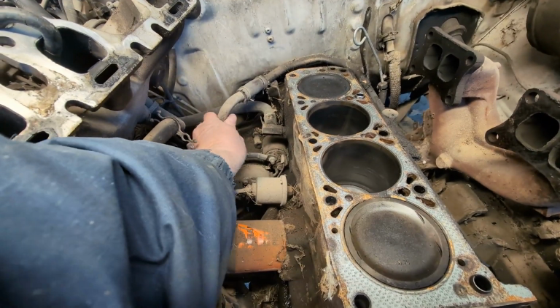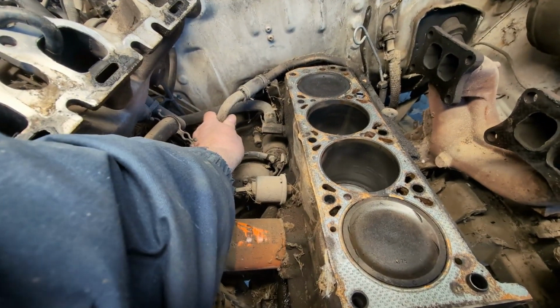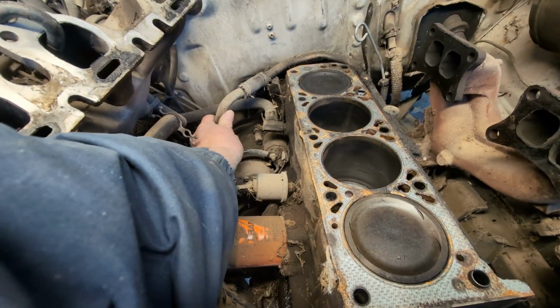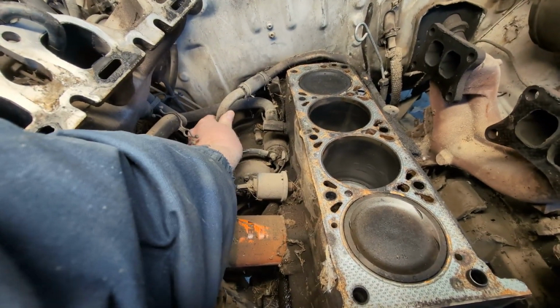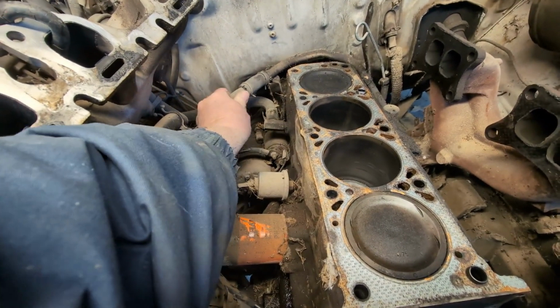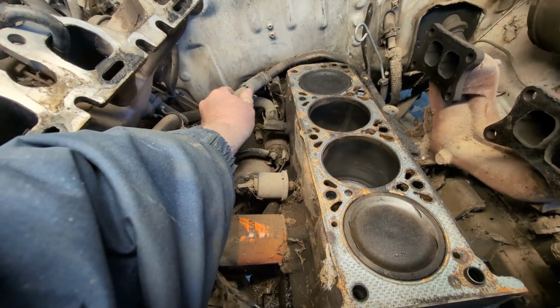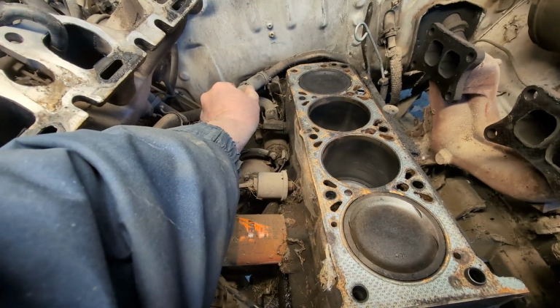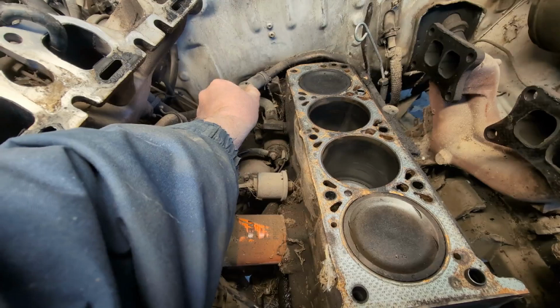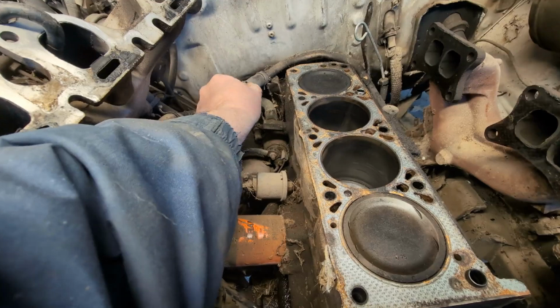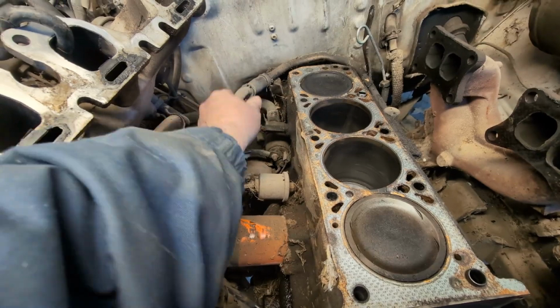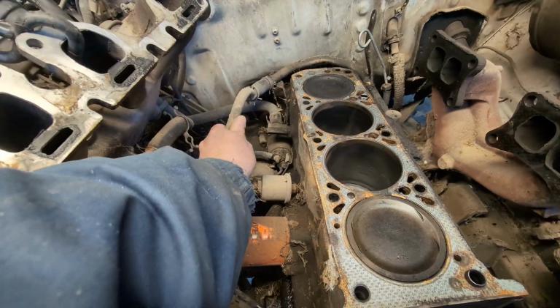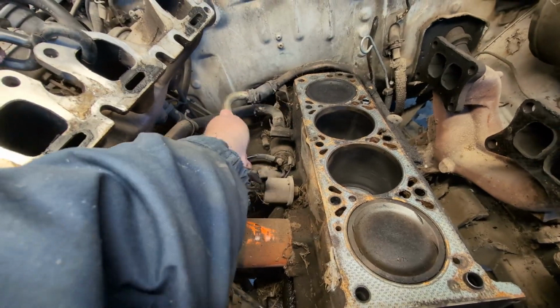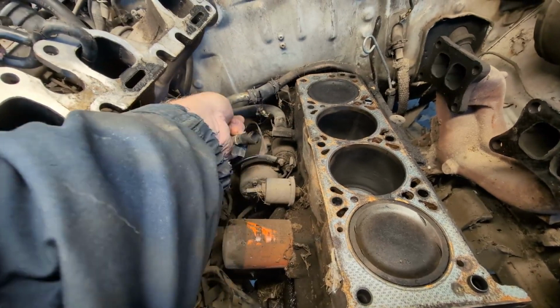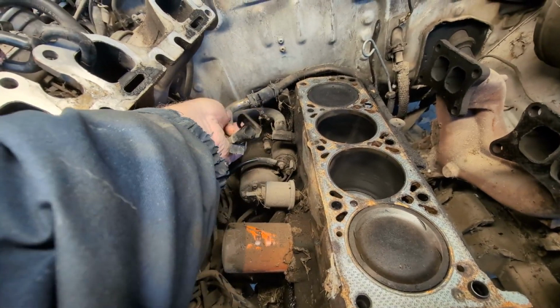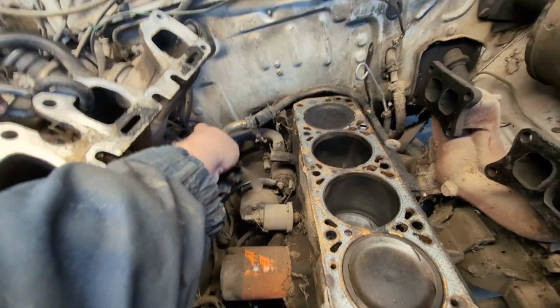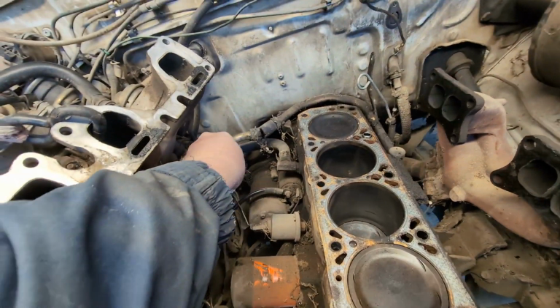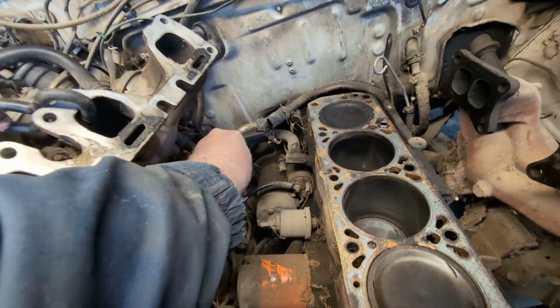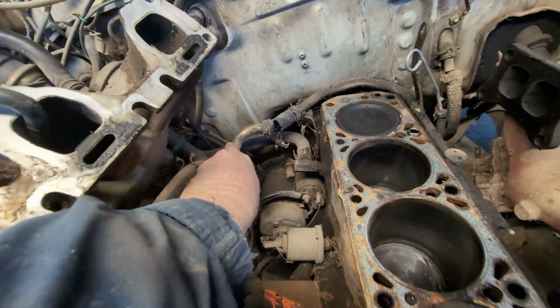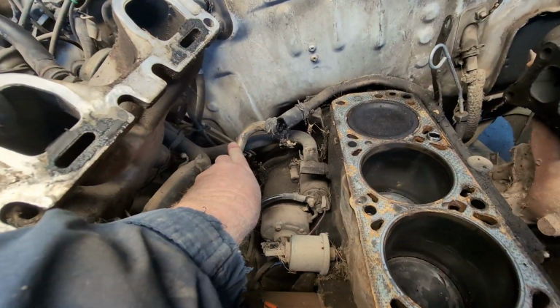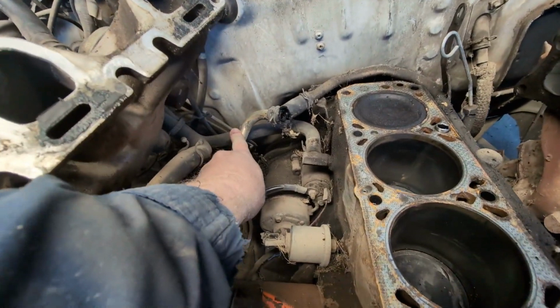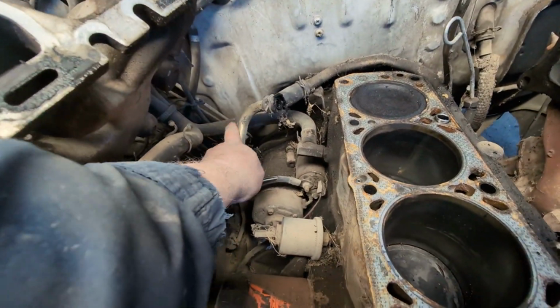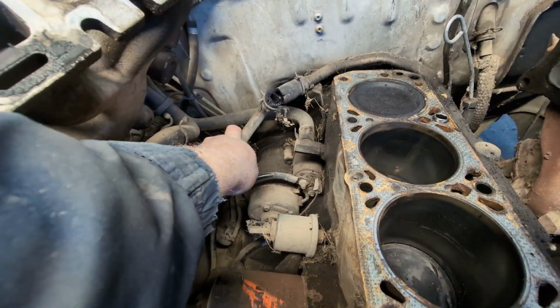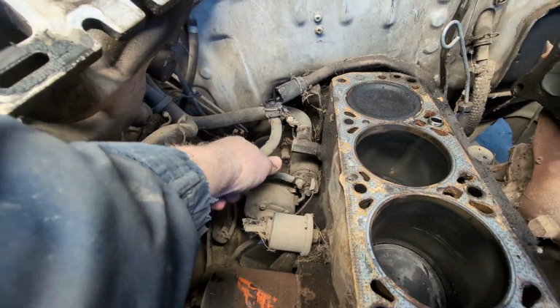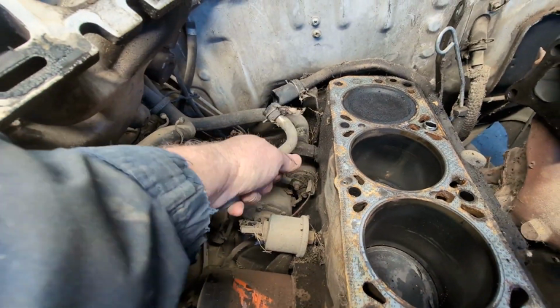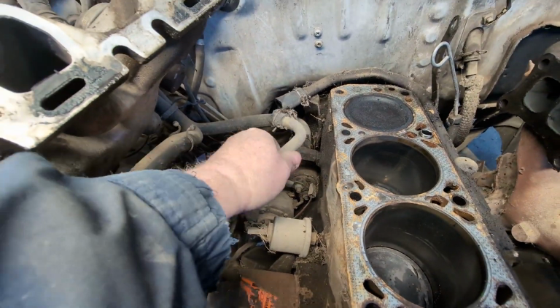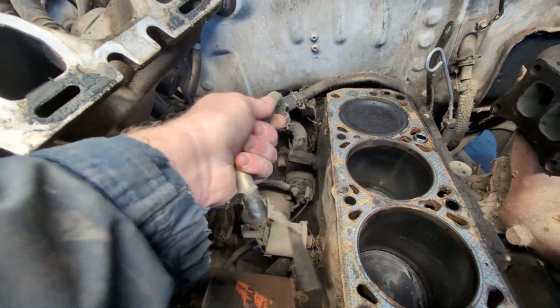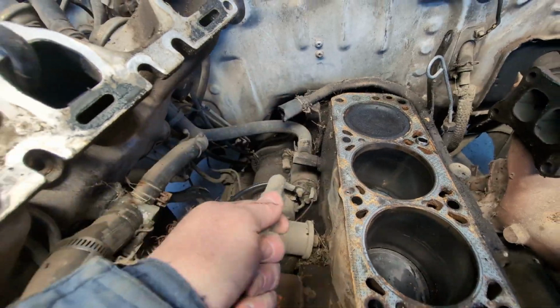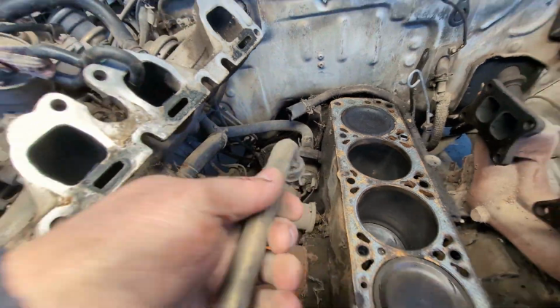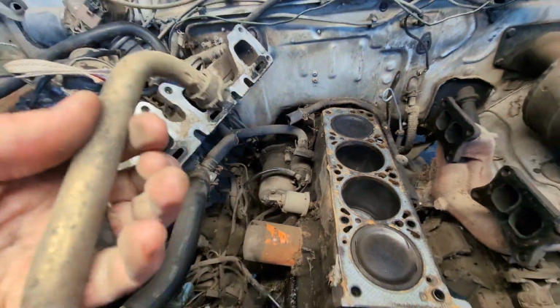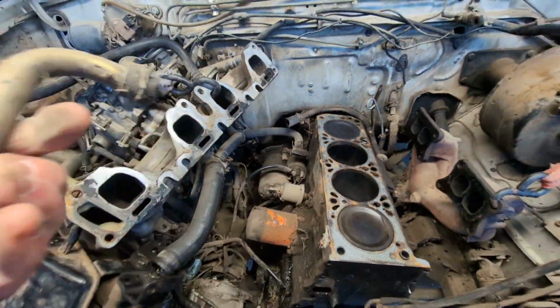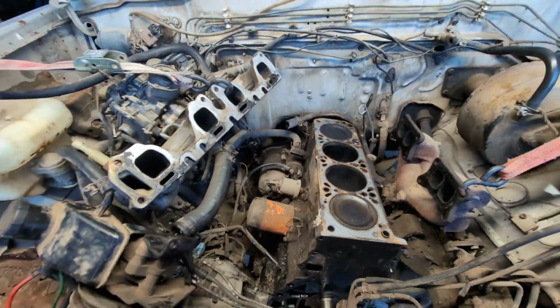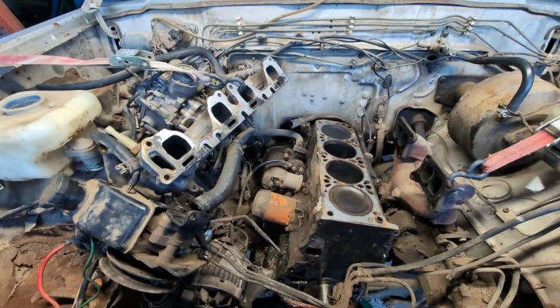This engine's been bodged together pretty poorly. You can see how that hose just split there, so I'll just break that off and replace it for now.